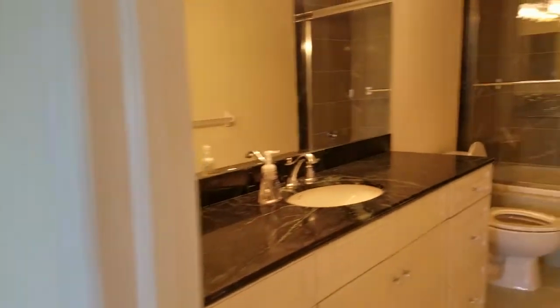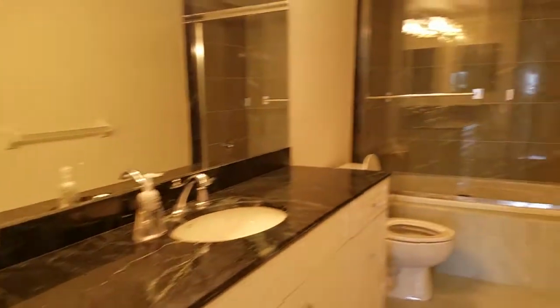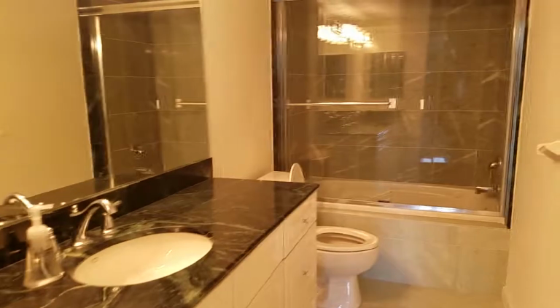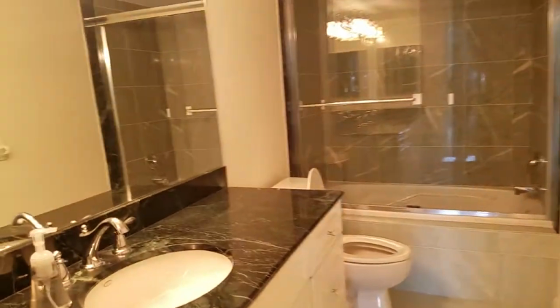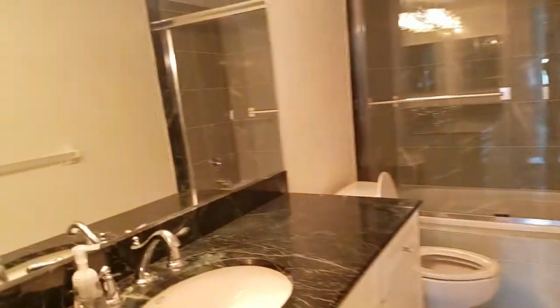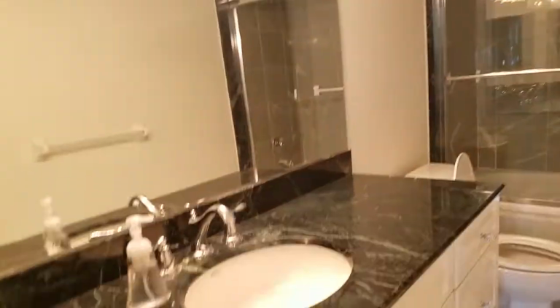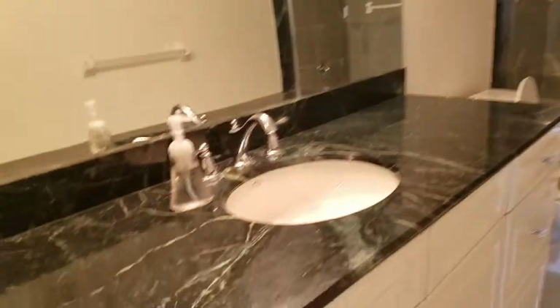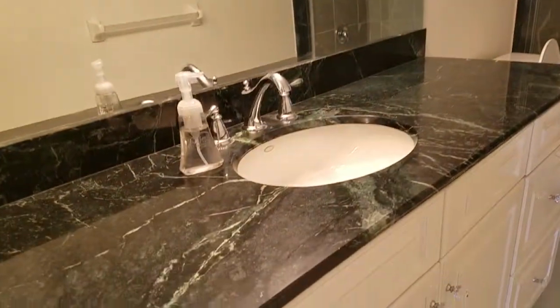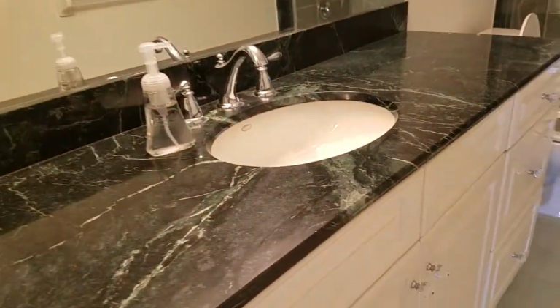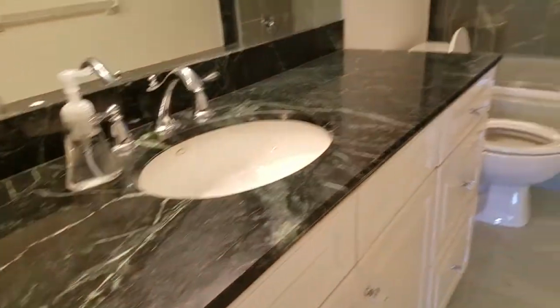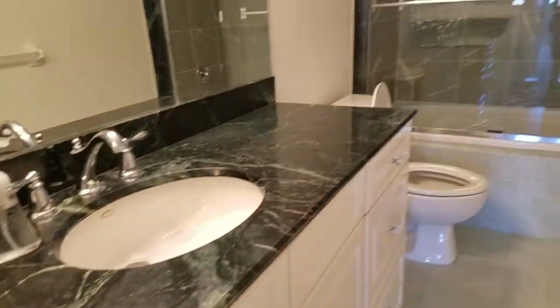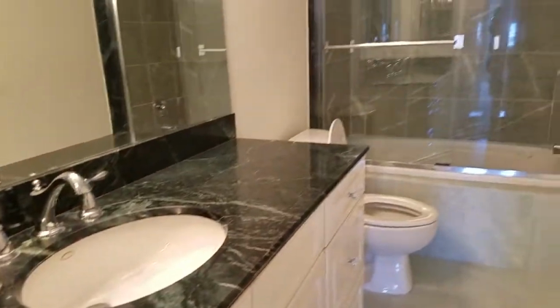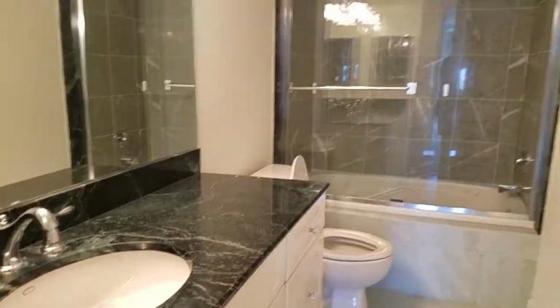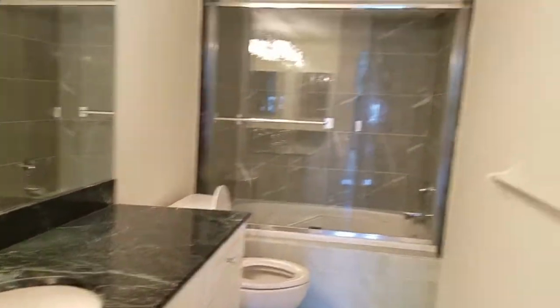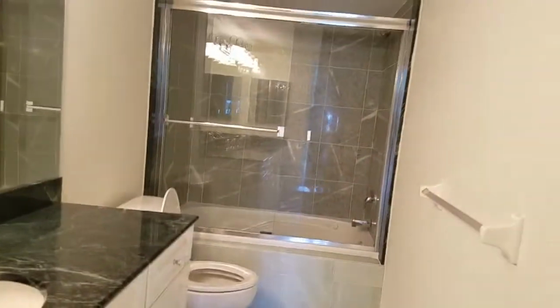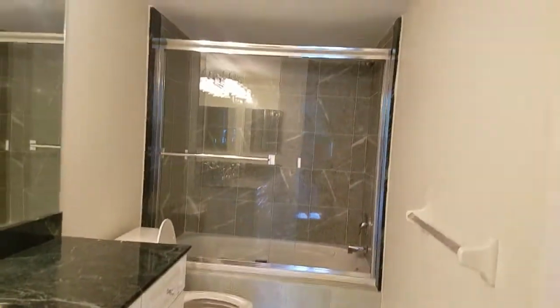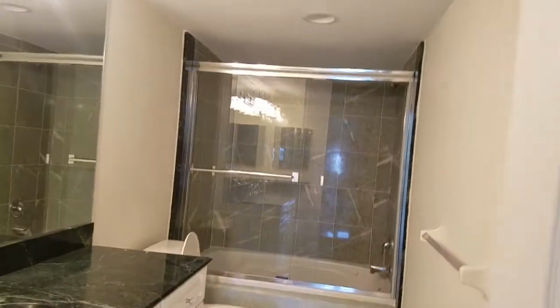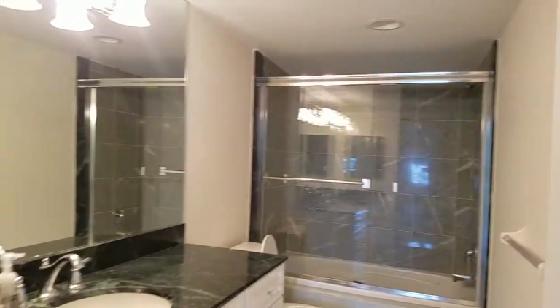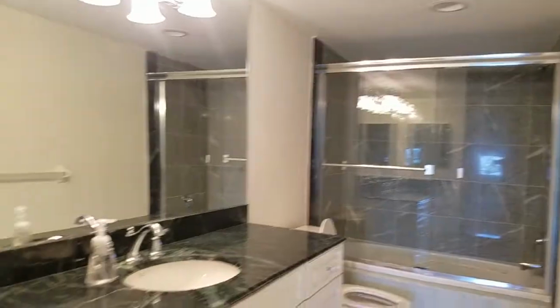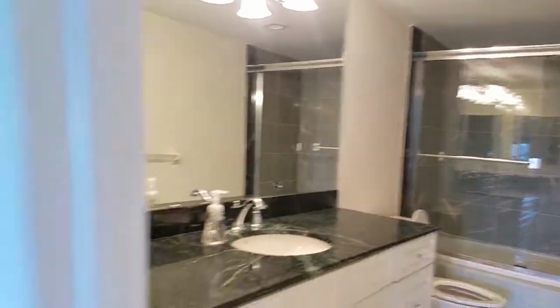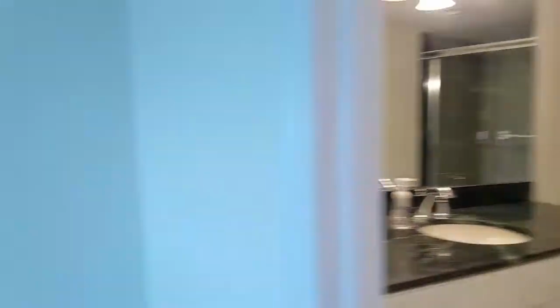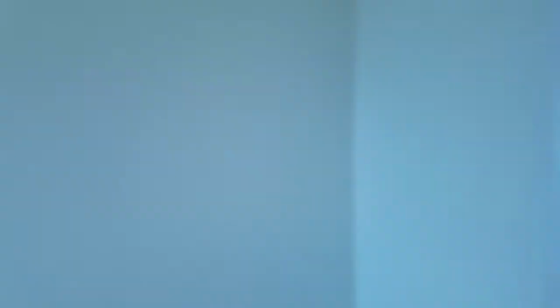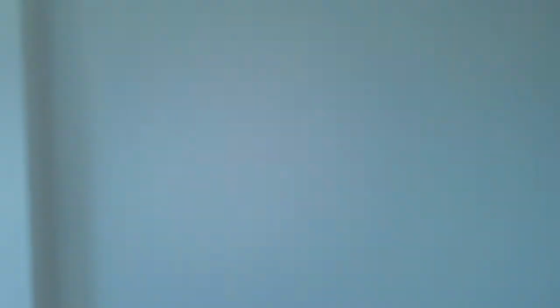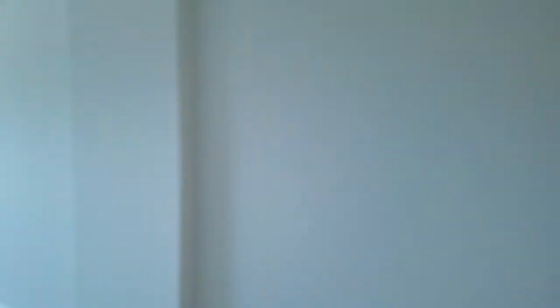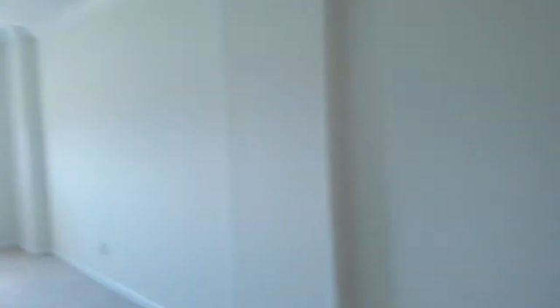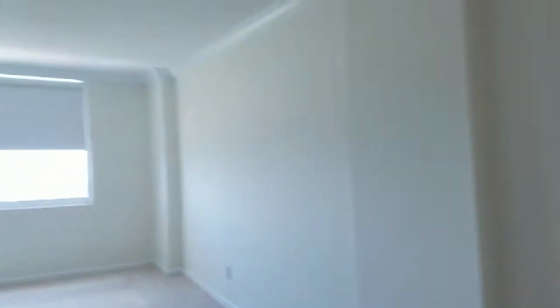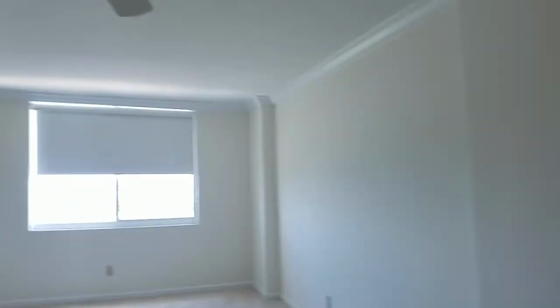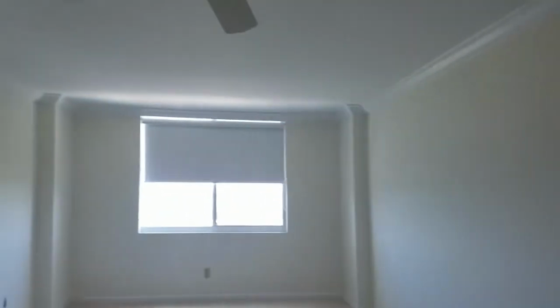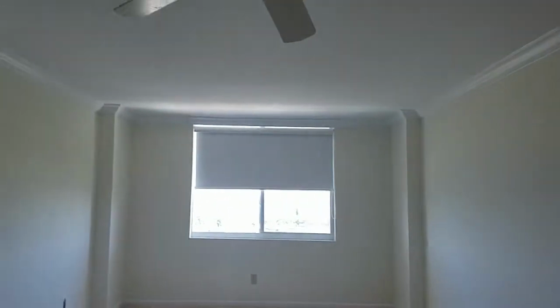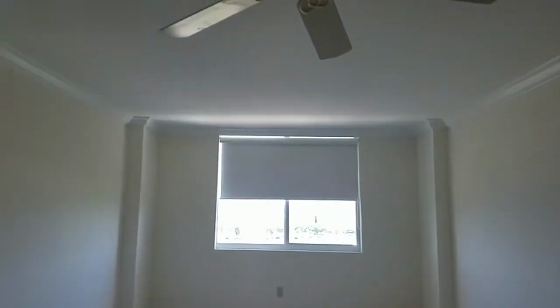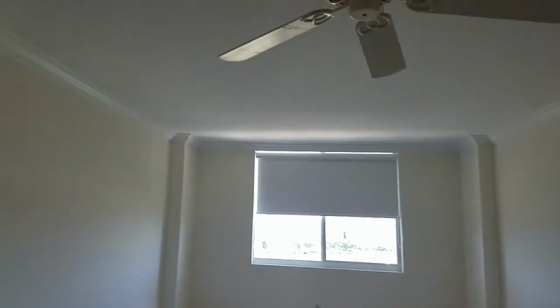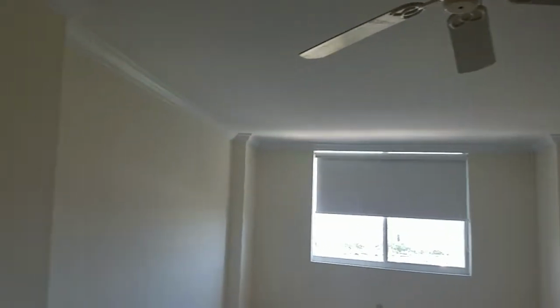This unit's been completely redone. We got a granite top, new vanity, new tile in the shower — all very nice. New toilet, new crown molding, new flooring, new everything.